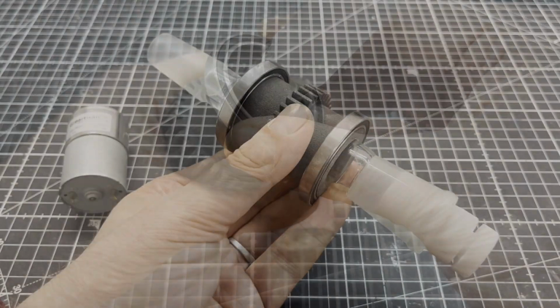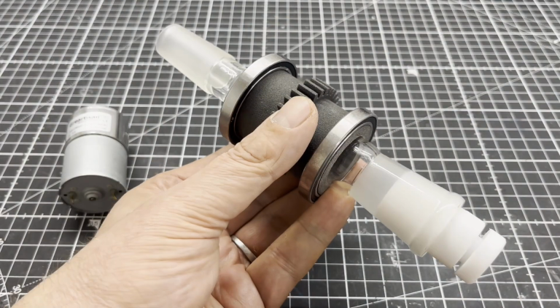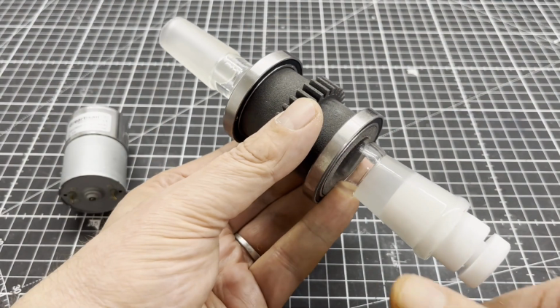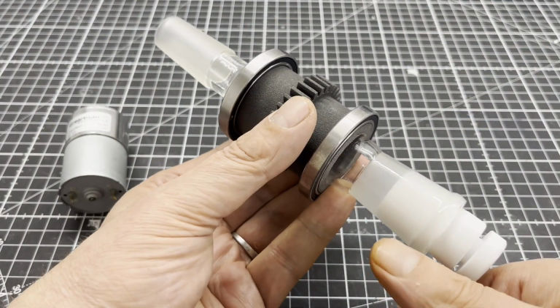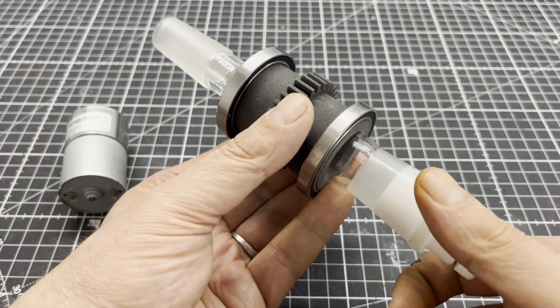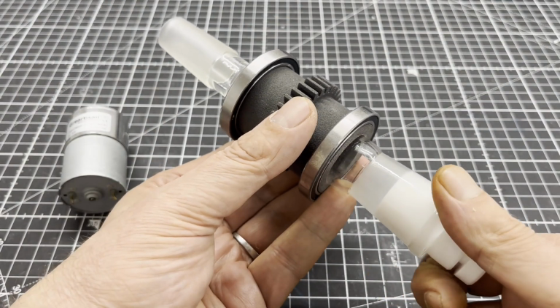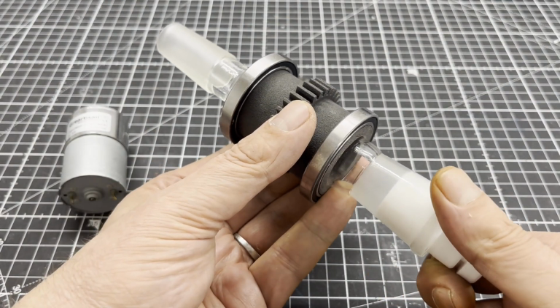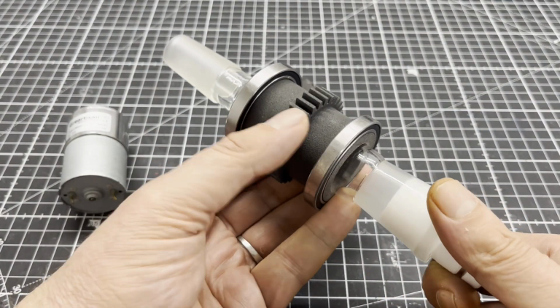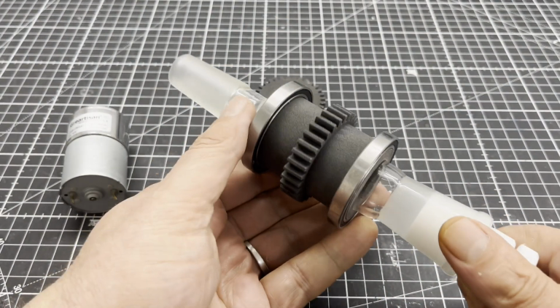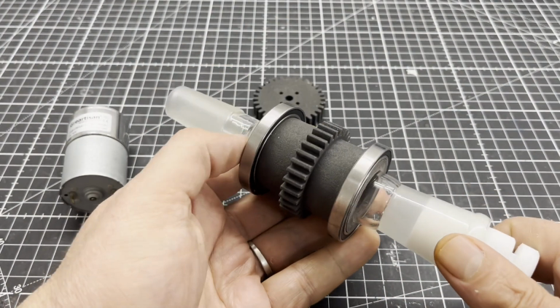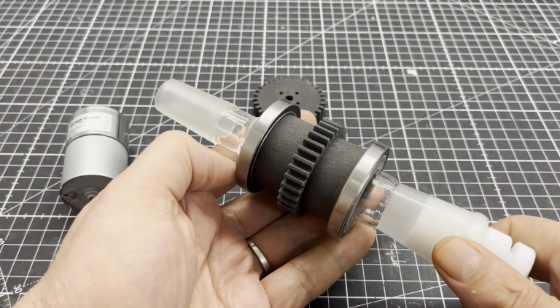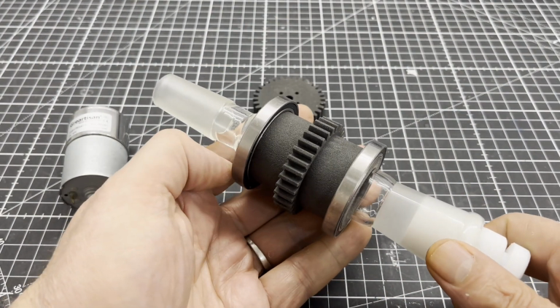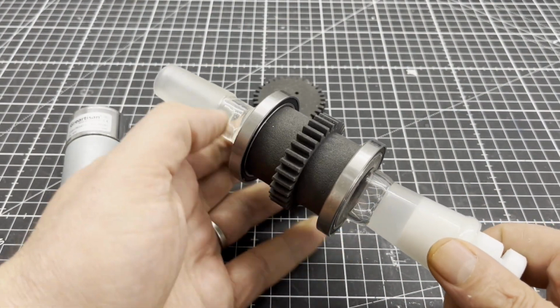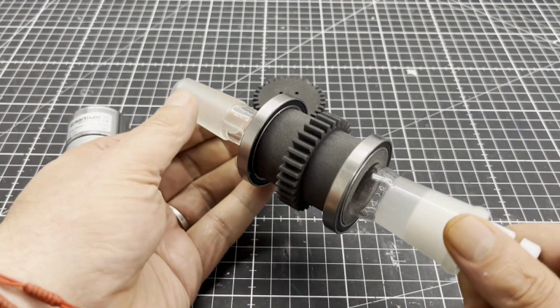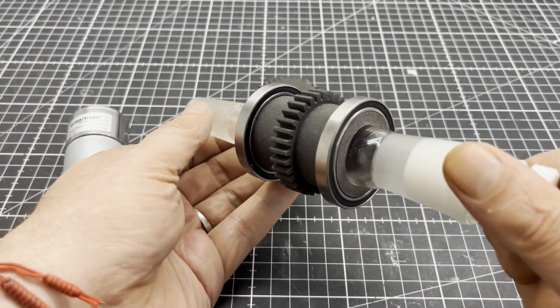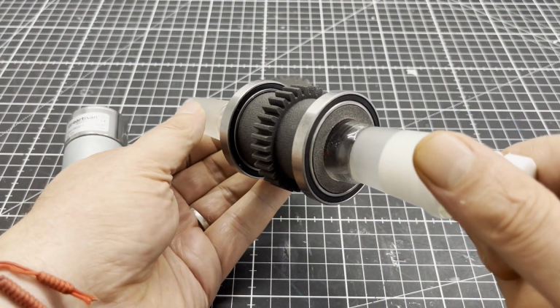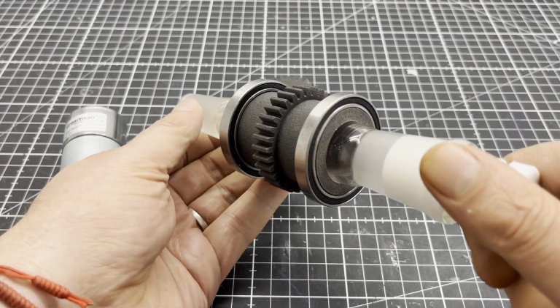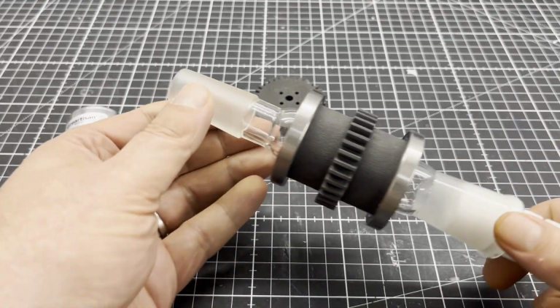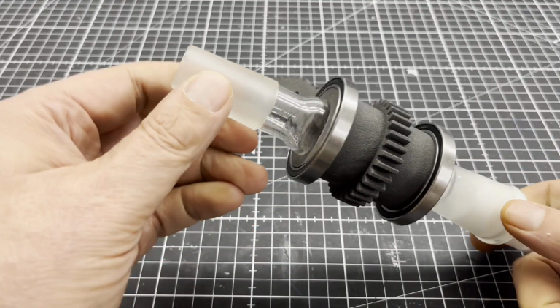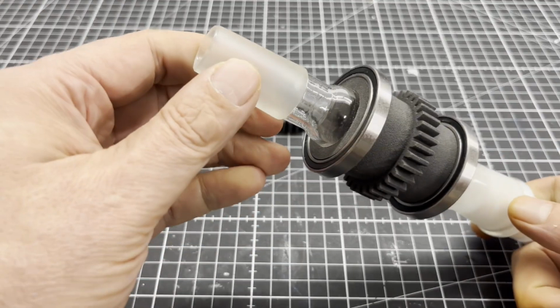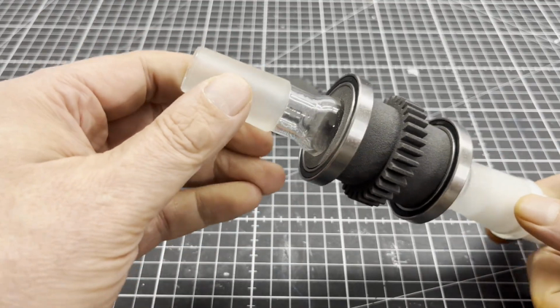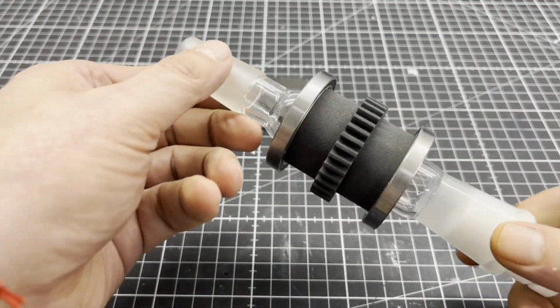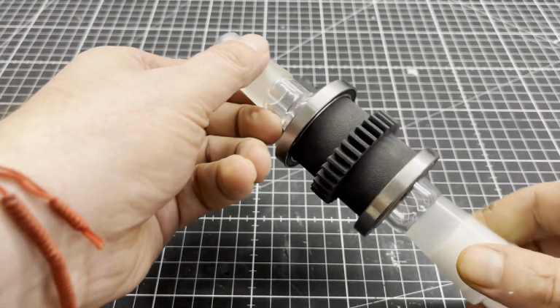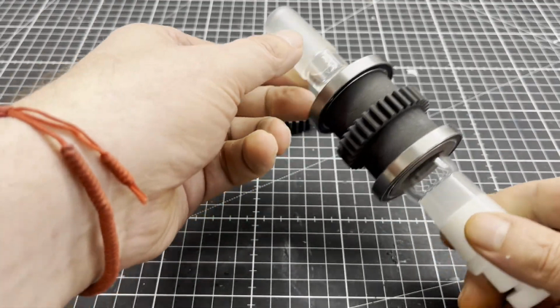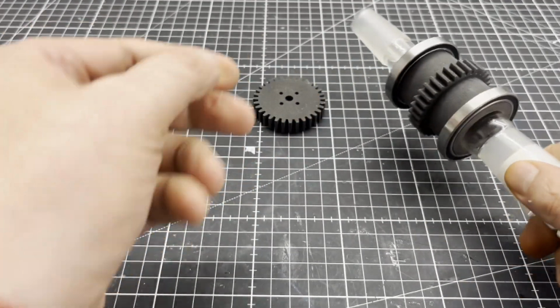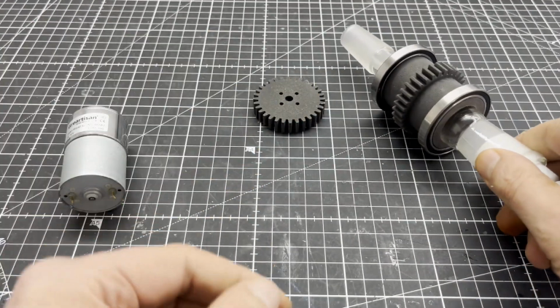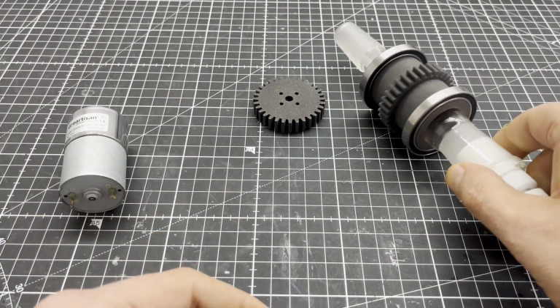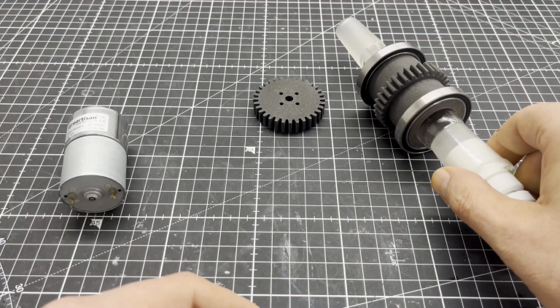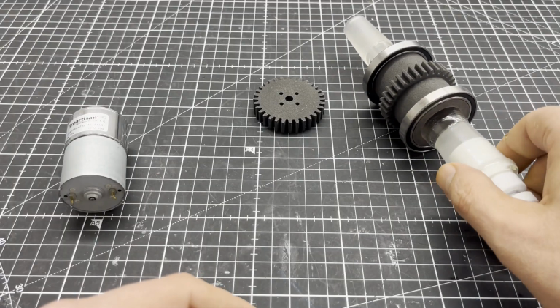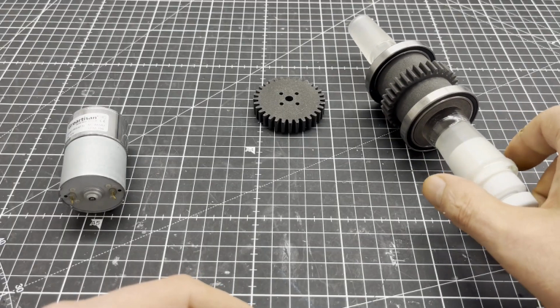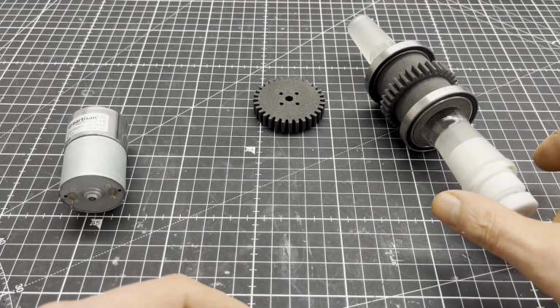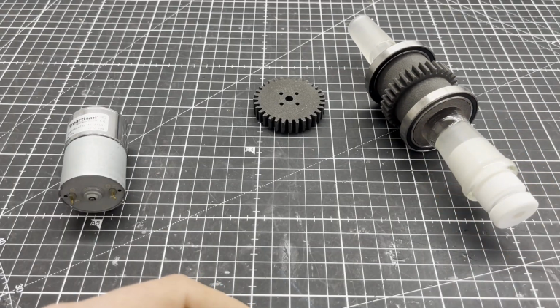The 3D printed part on the adapter is also designed to secure the ball bearings by press fit. I used my vise to press them onto the 3D printed part.